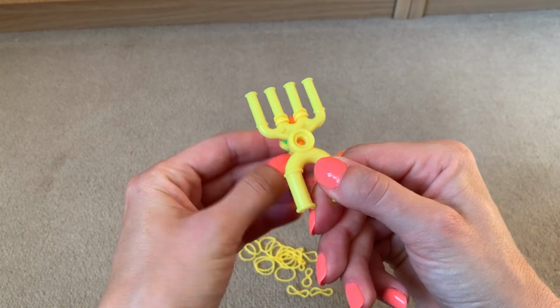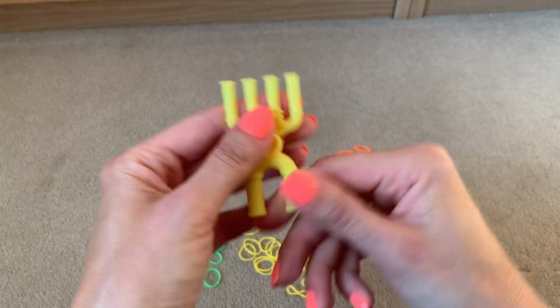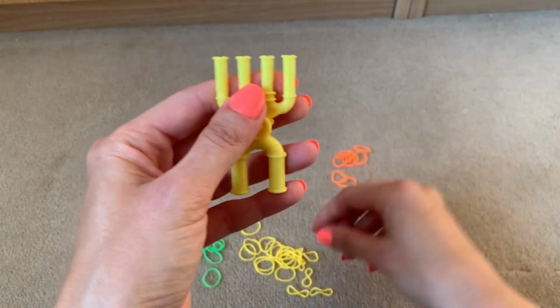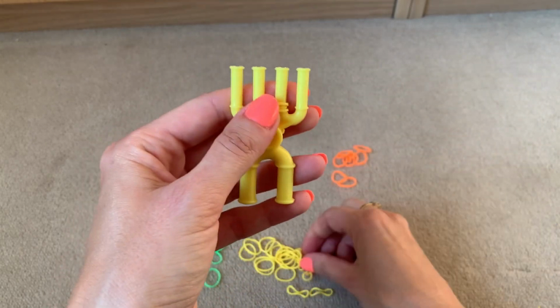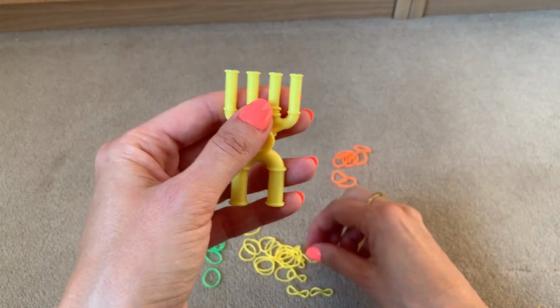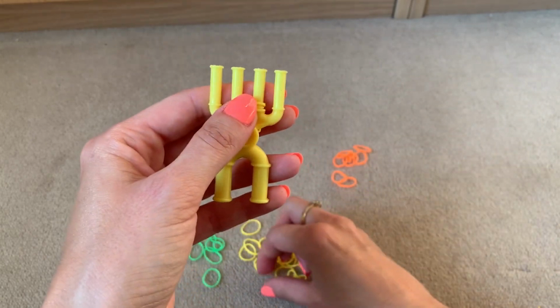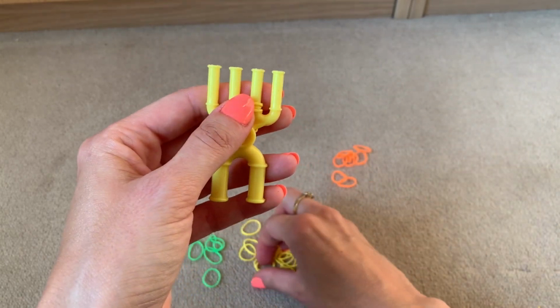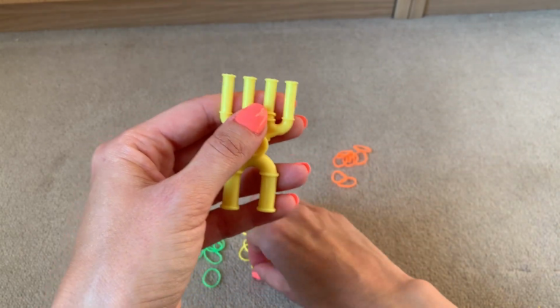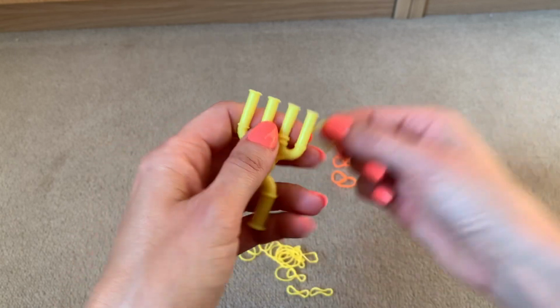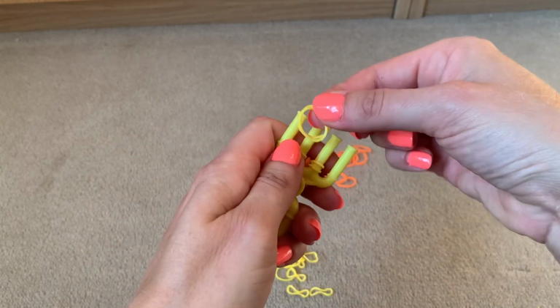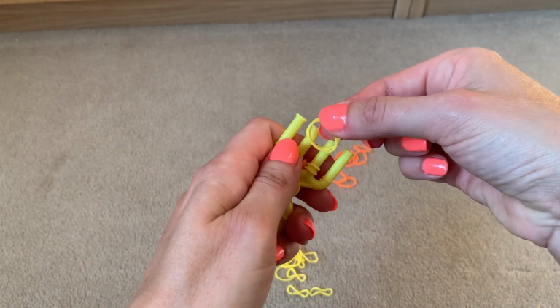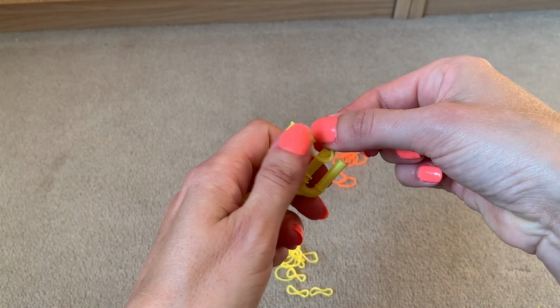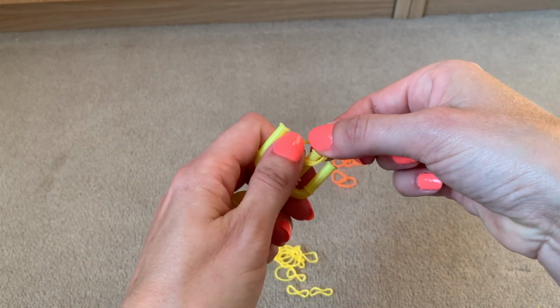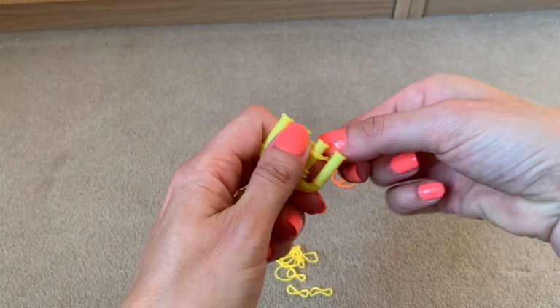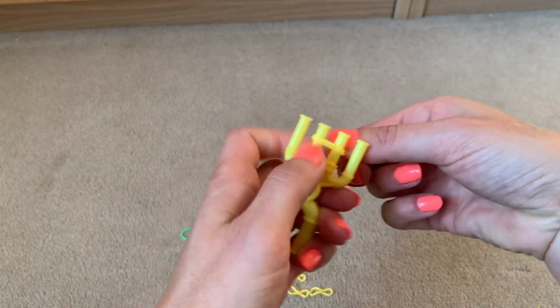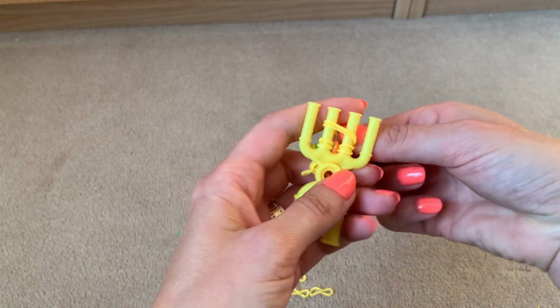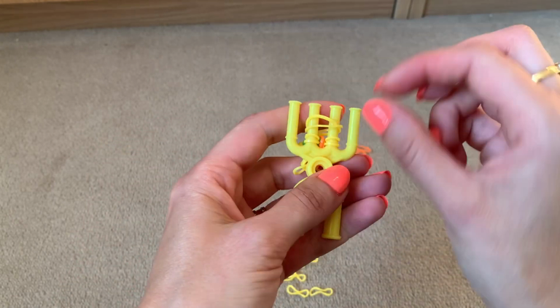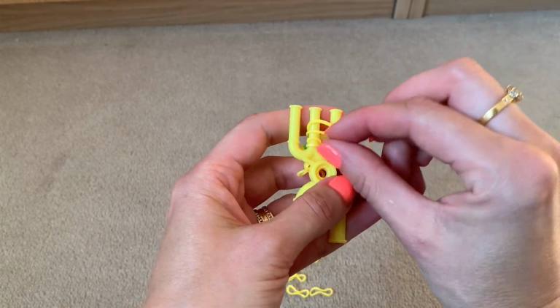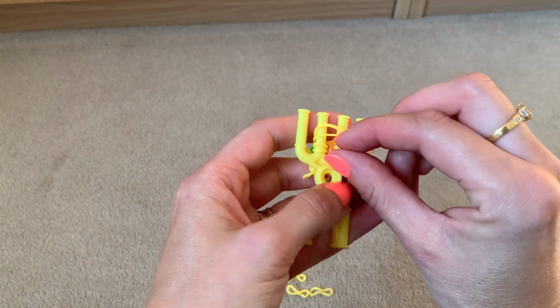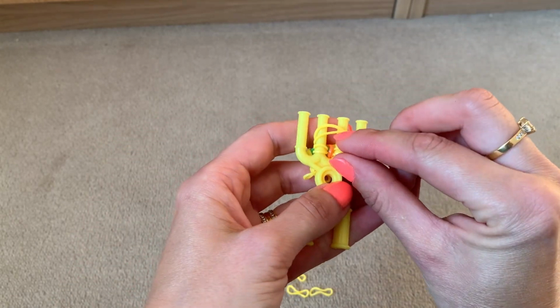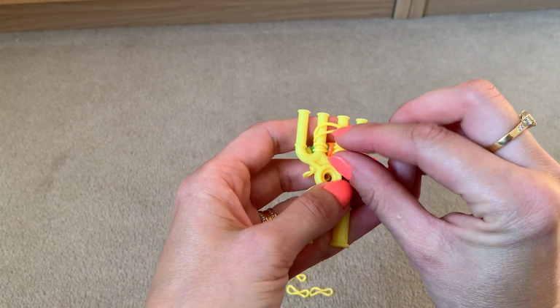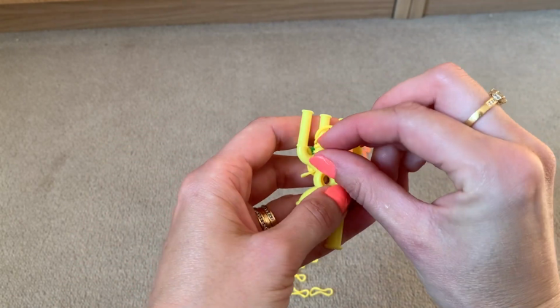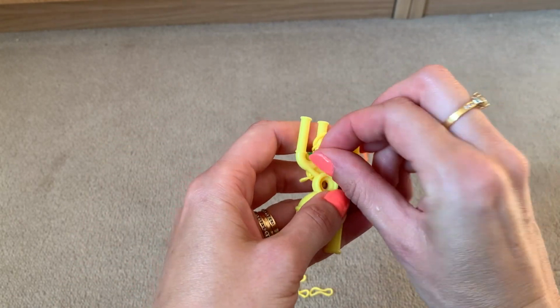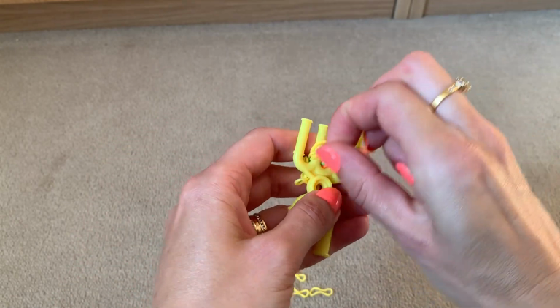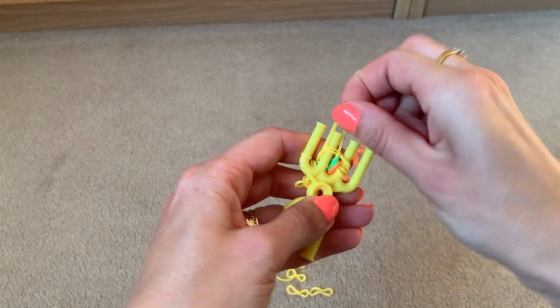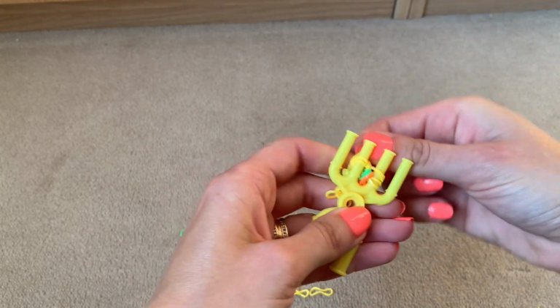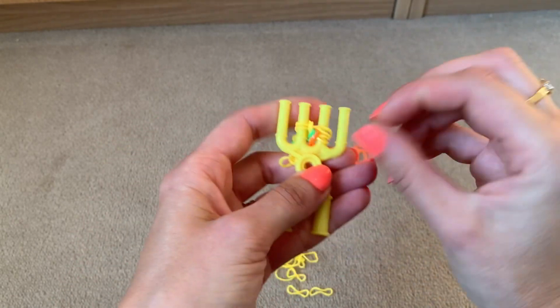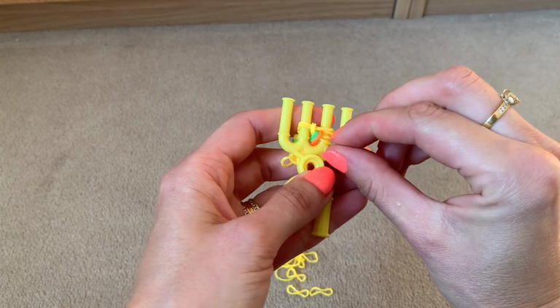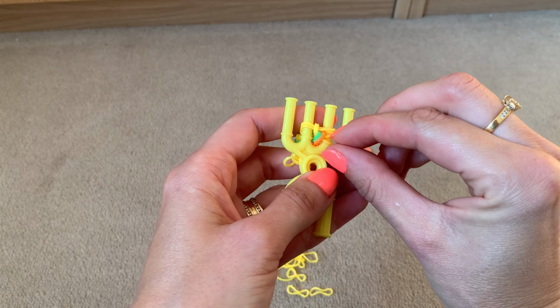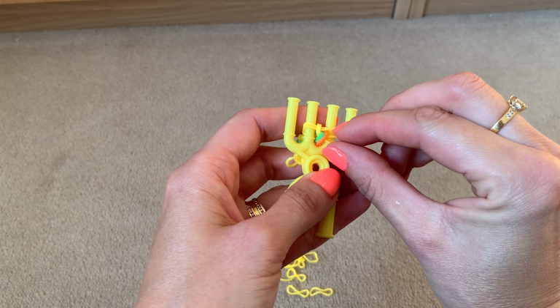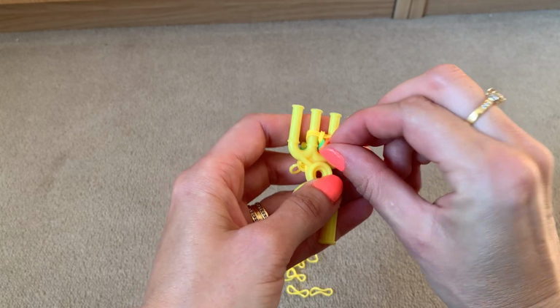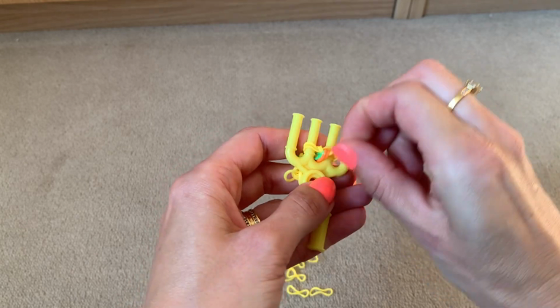Repeat this again — two bands across the centre two prongs, bottom two over the top two.